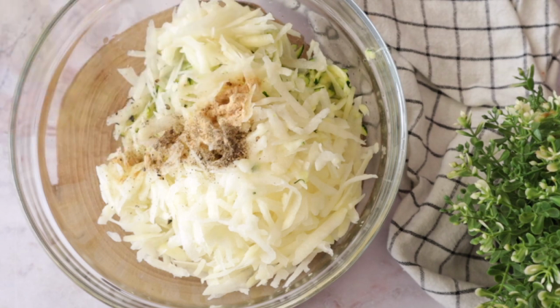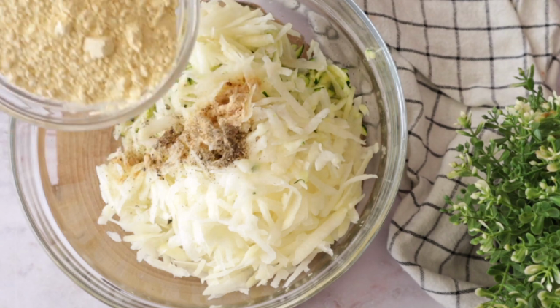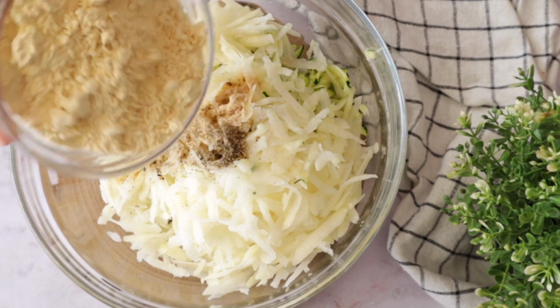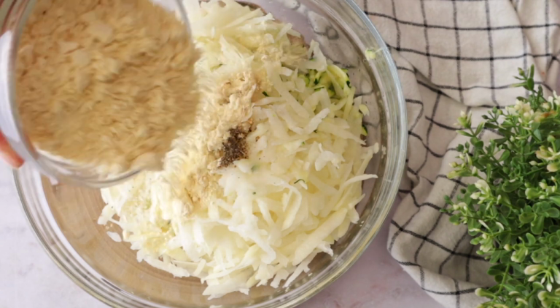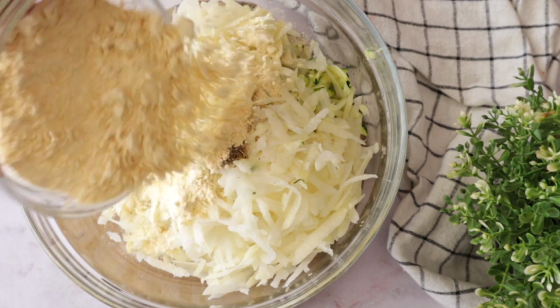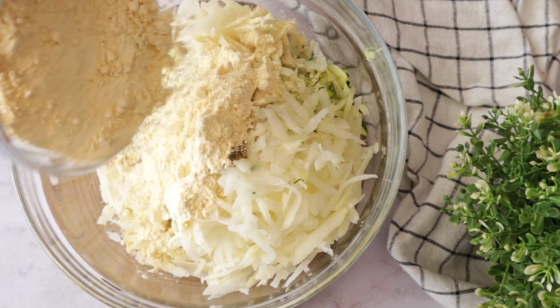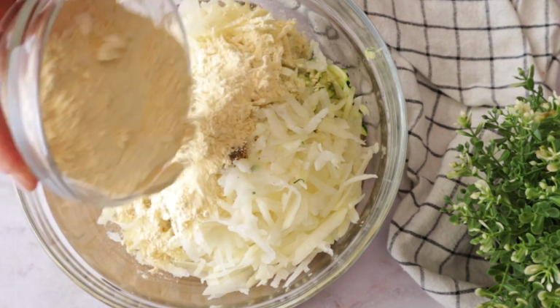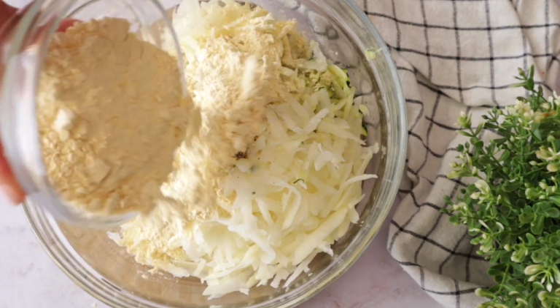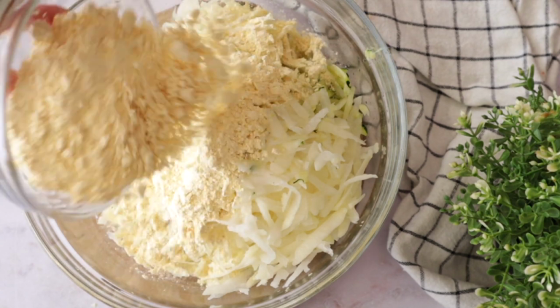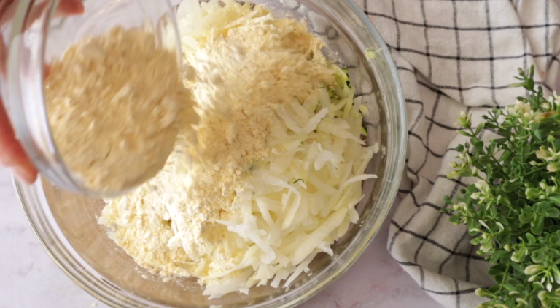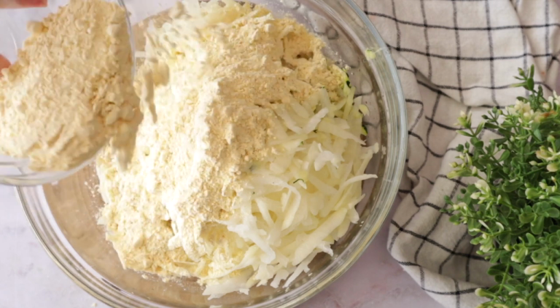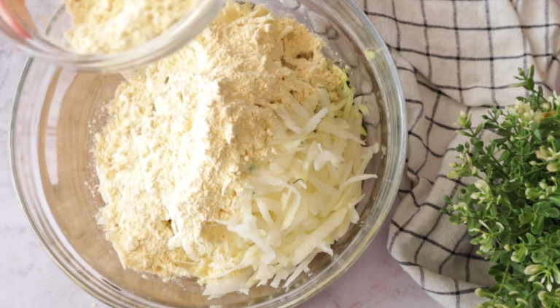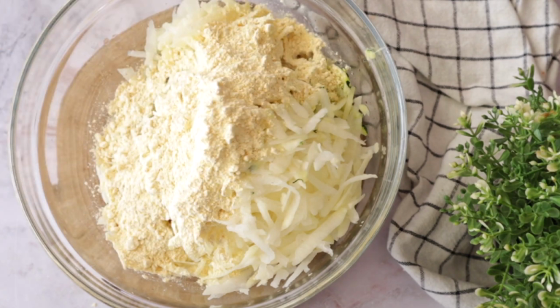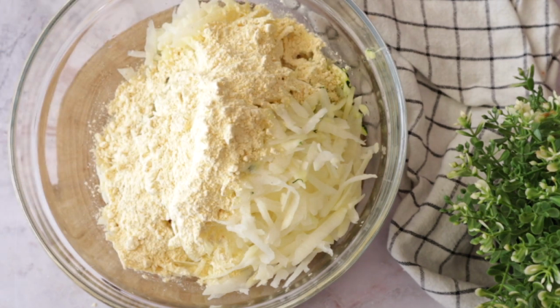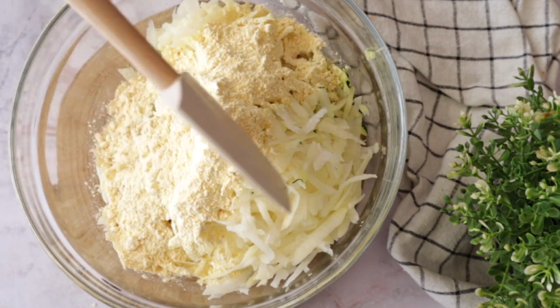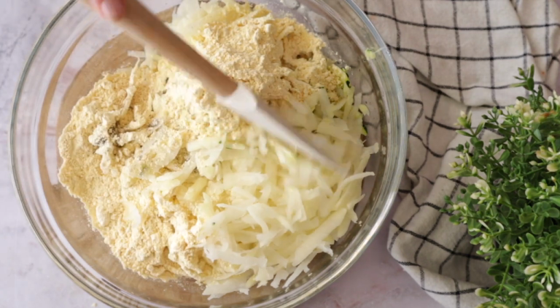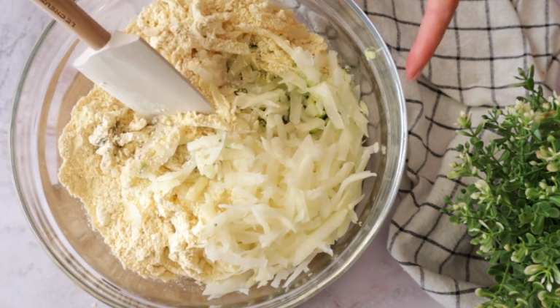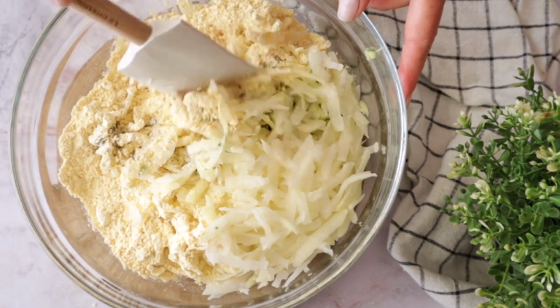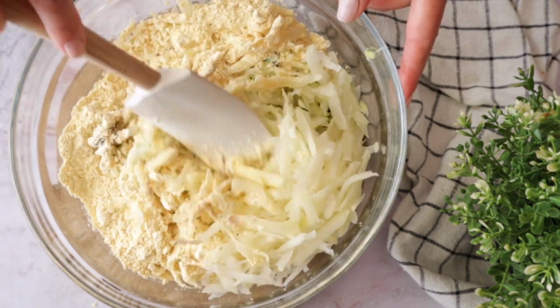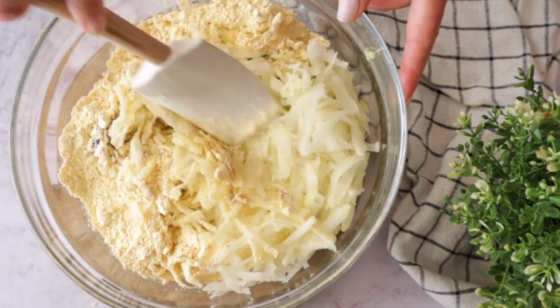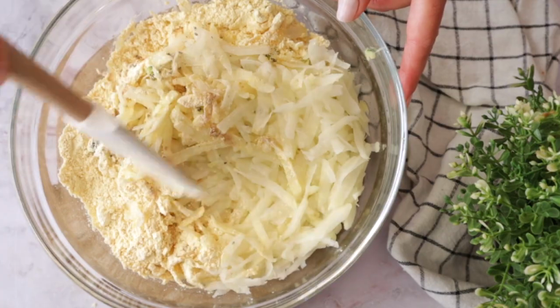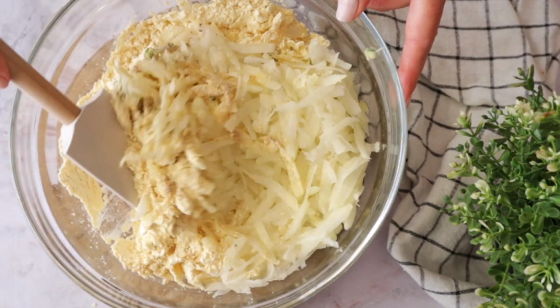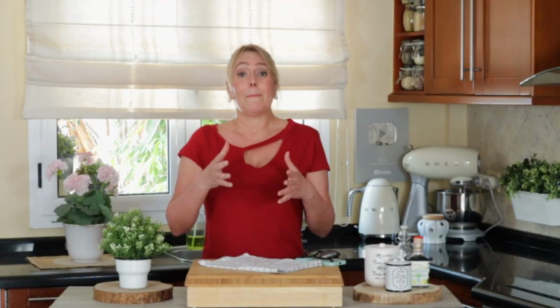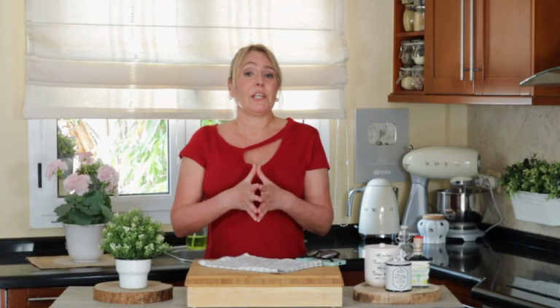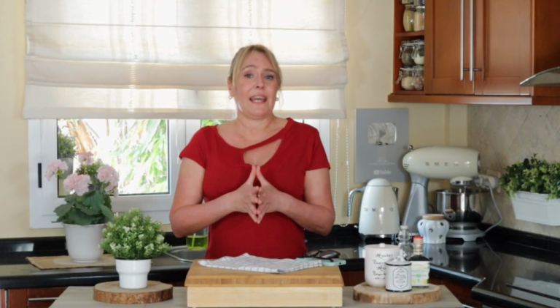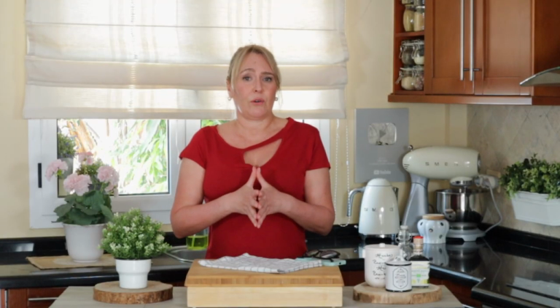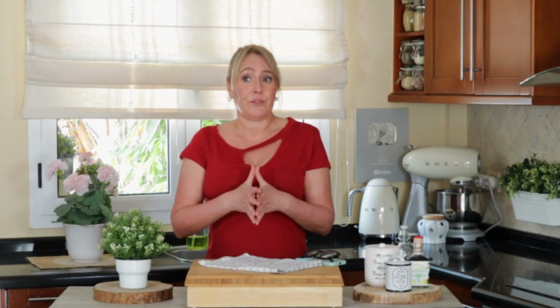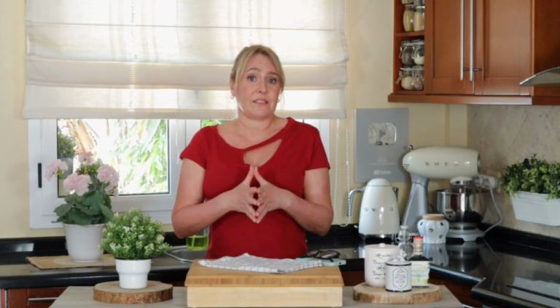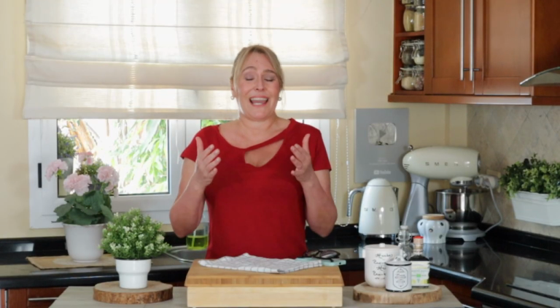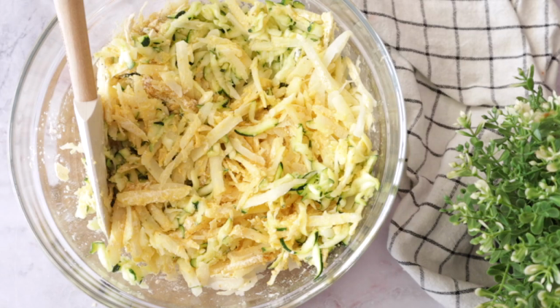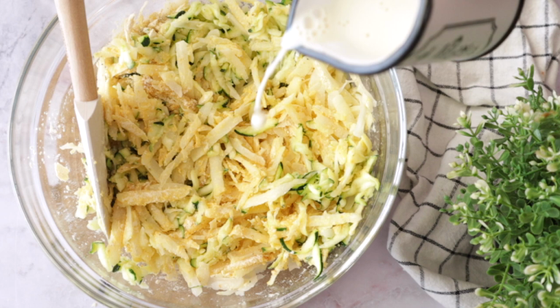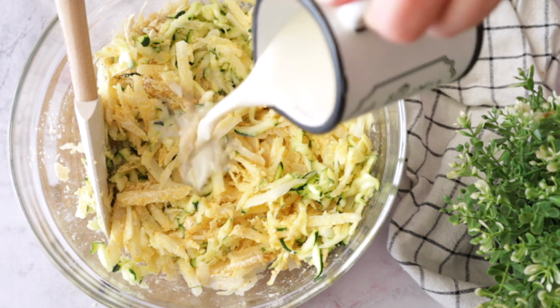Here I'm using garbanzo flour — chickpea flour — because it's more nutritious. You'll be adding a little extra protein and extra taste. I love the taste. But you can use any flour of your choice.